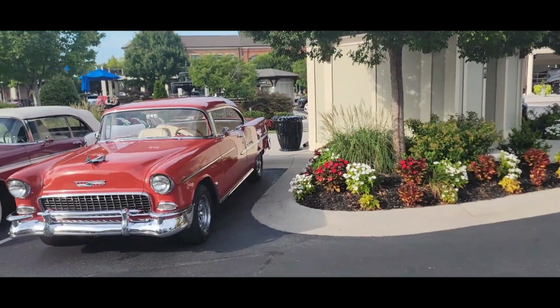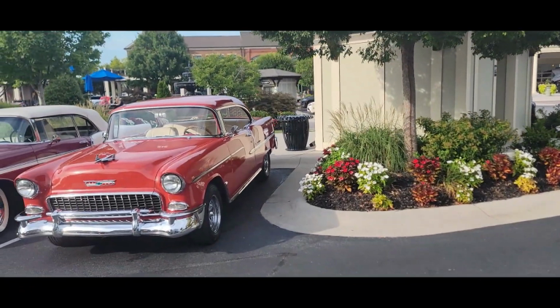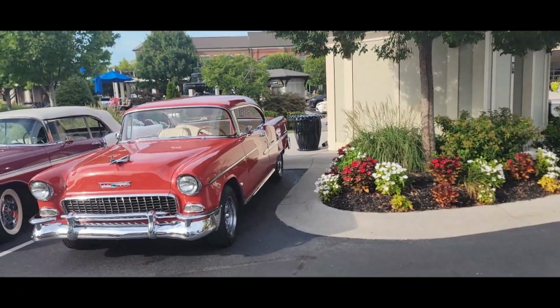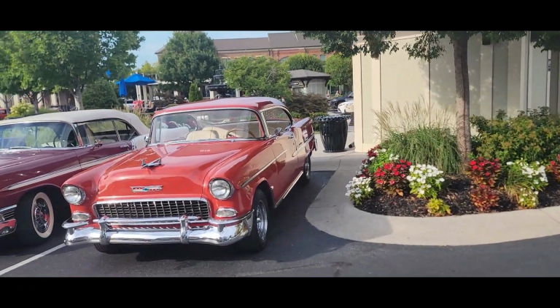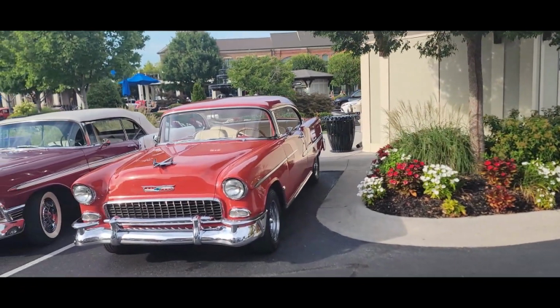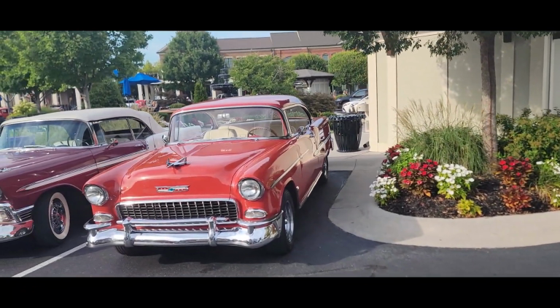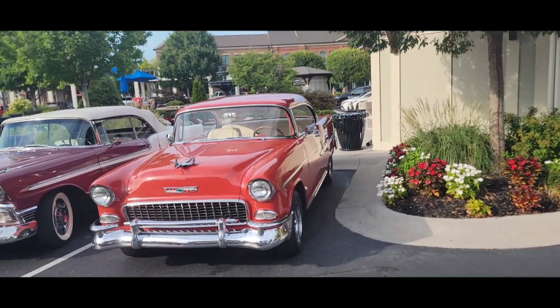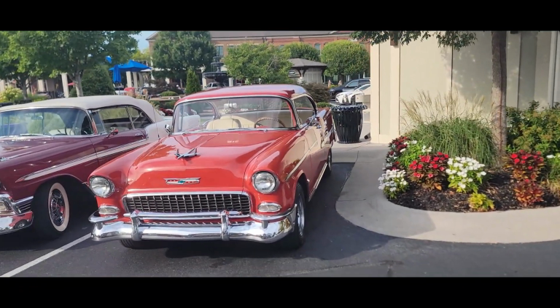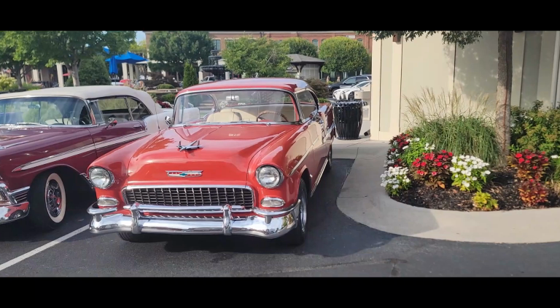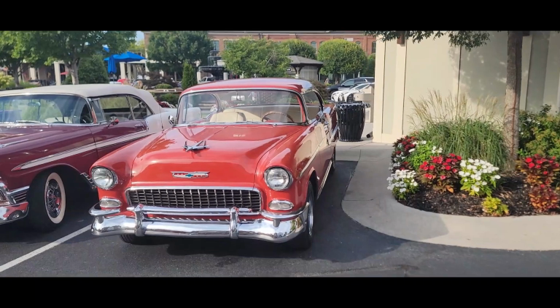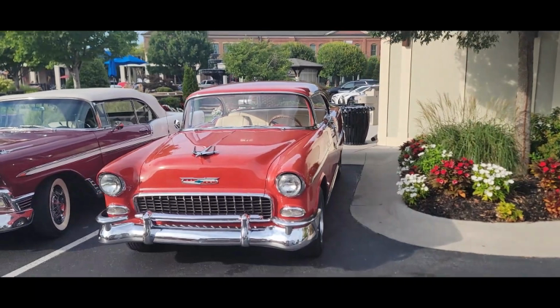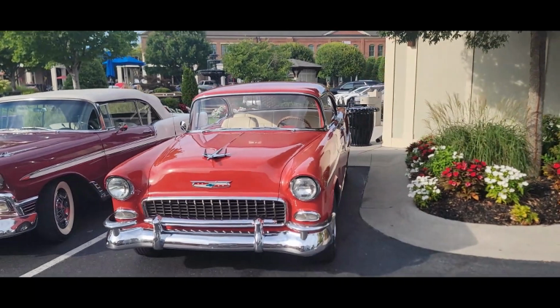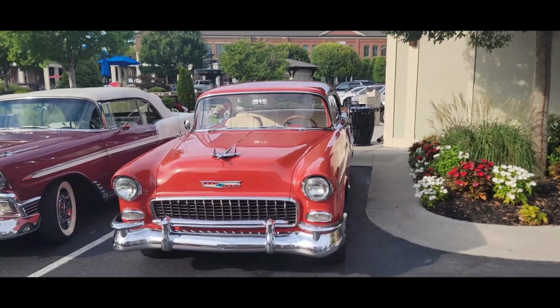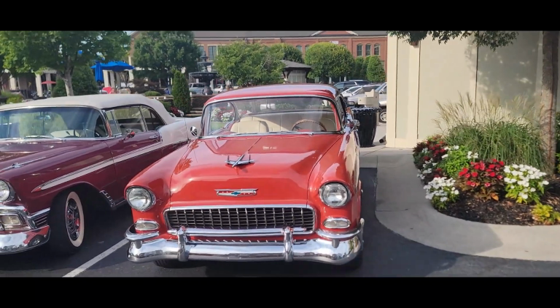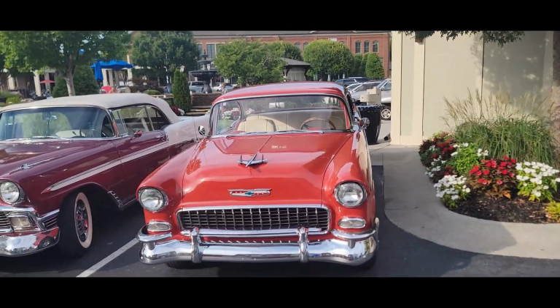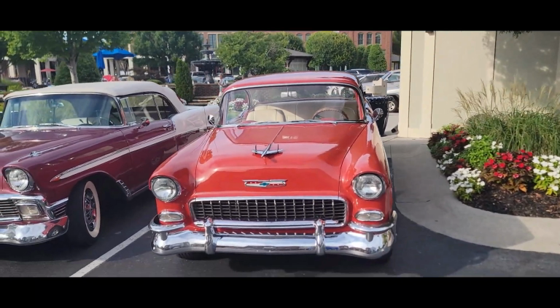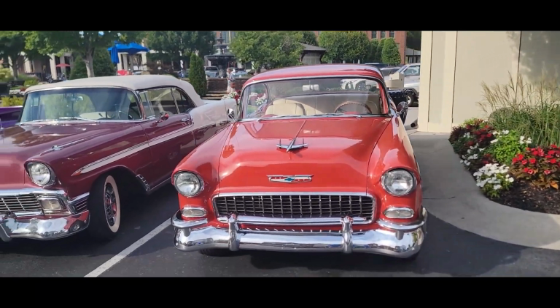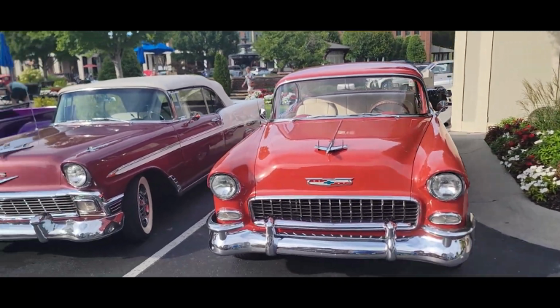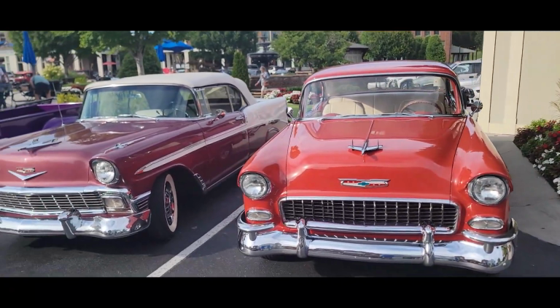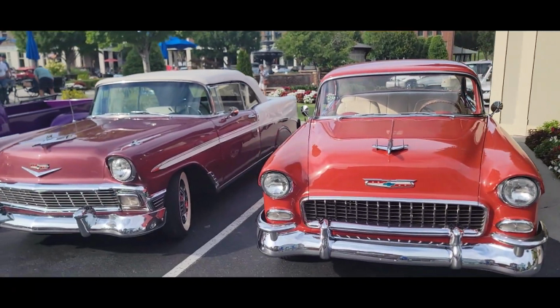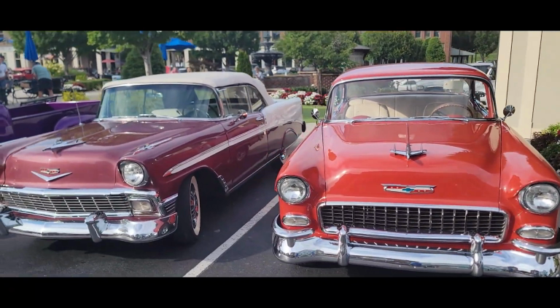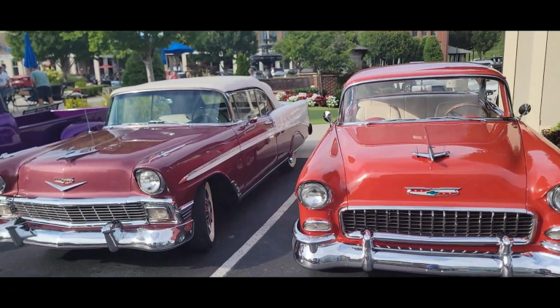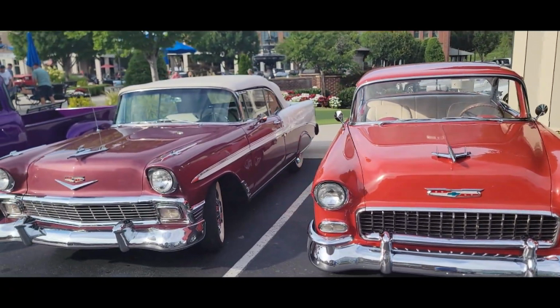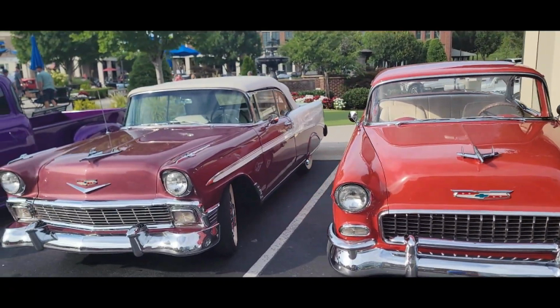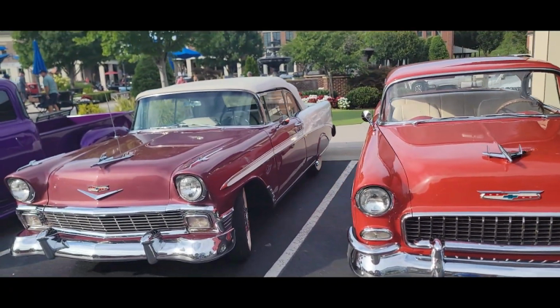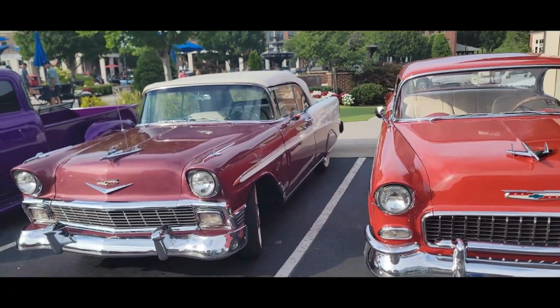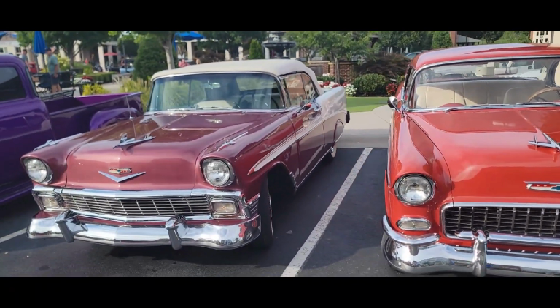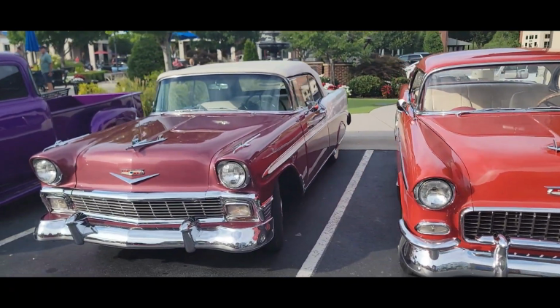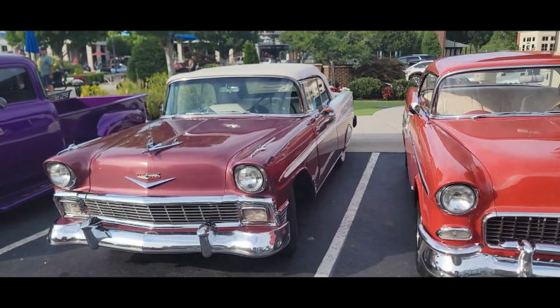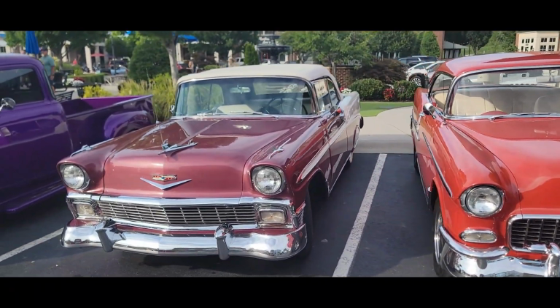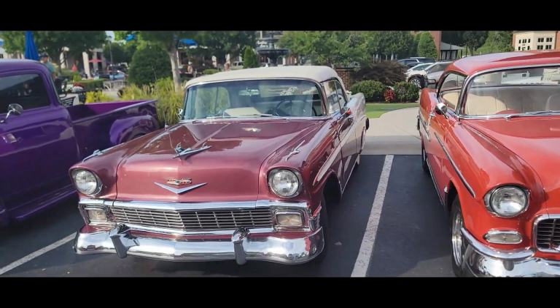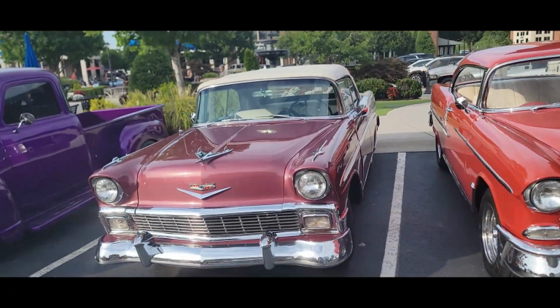And that's a 55 over there. Here's a 56 convertible. Don't know if I've ever seen it before.